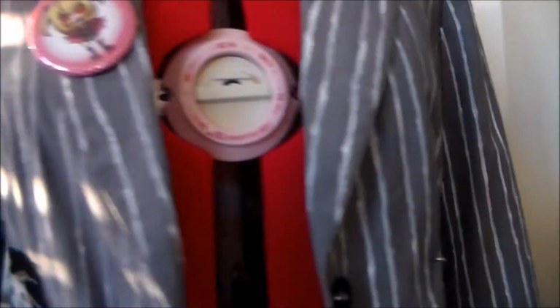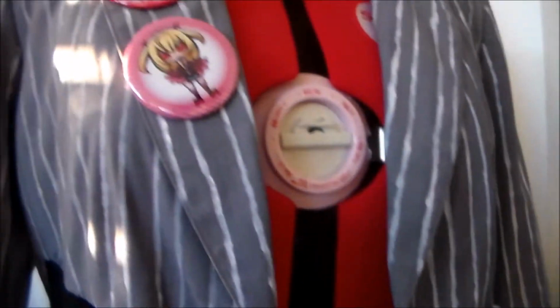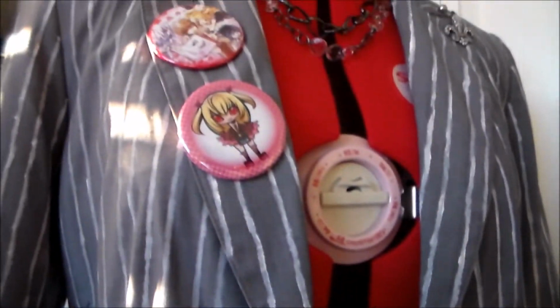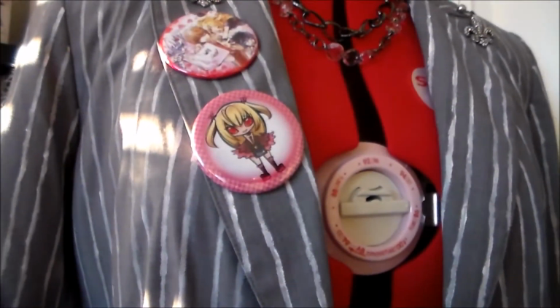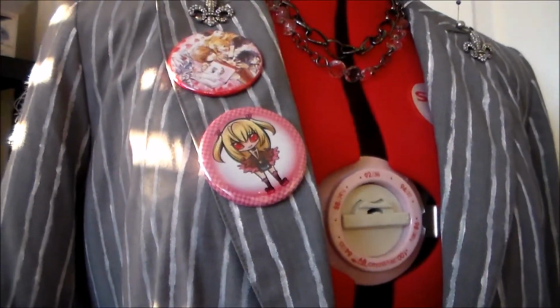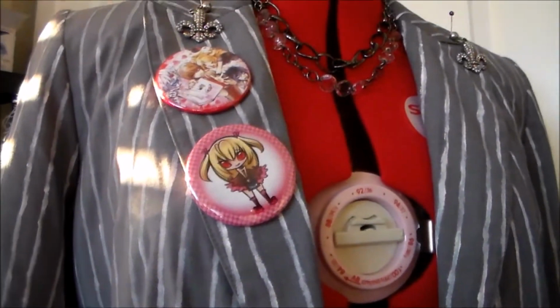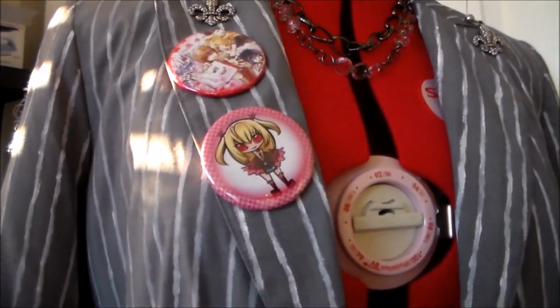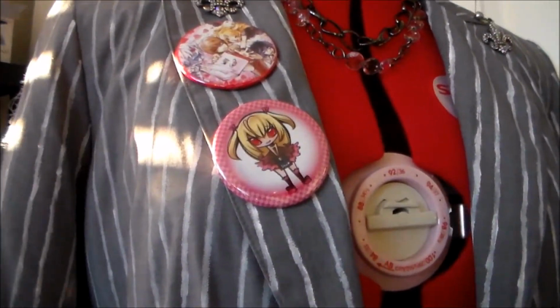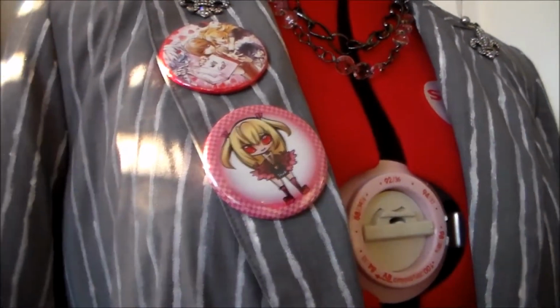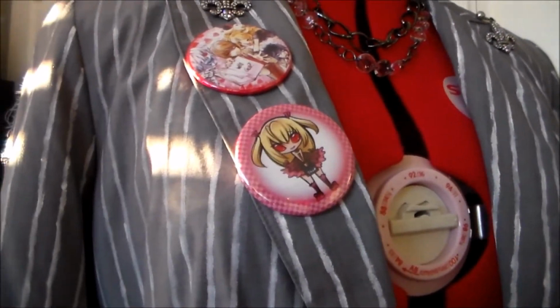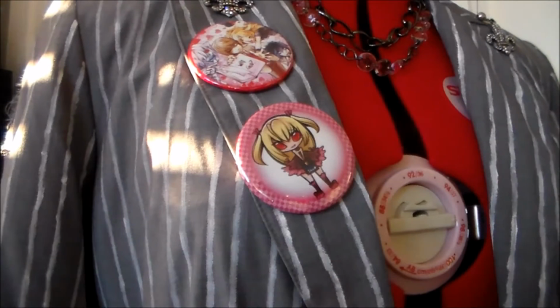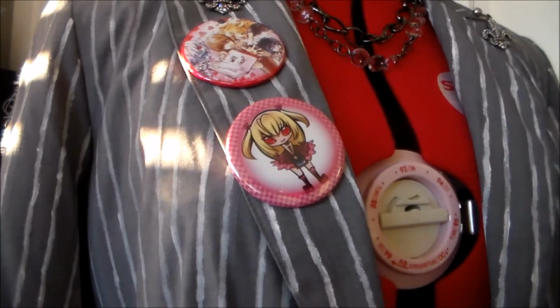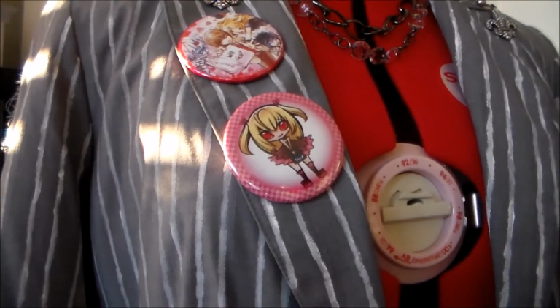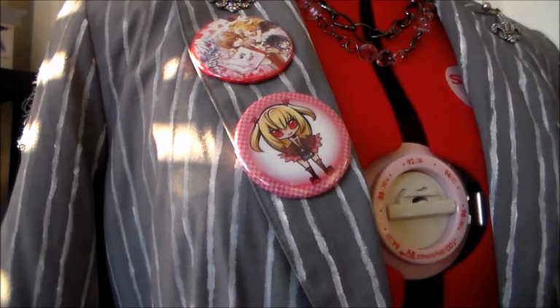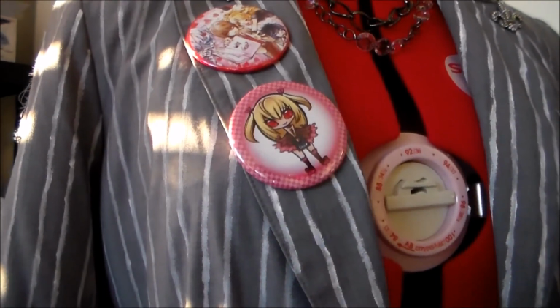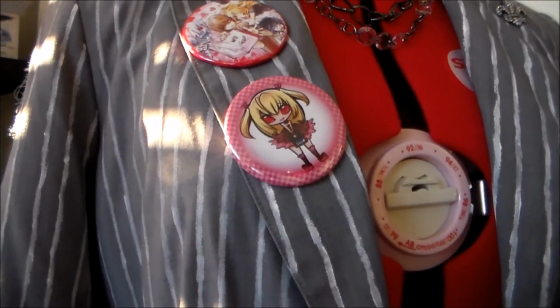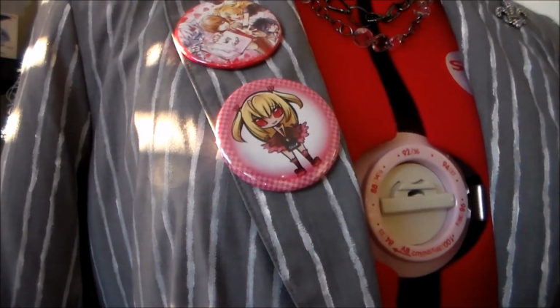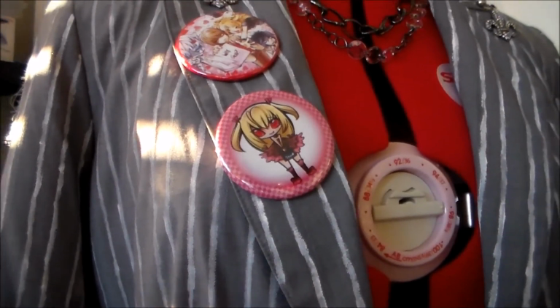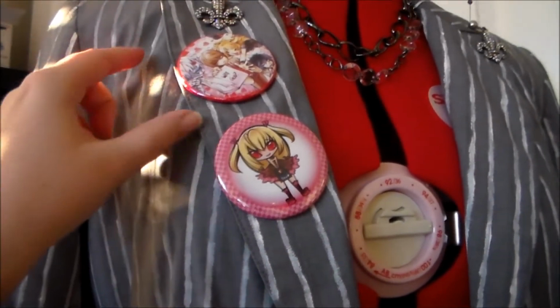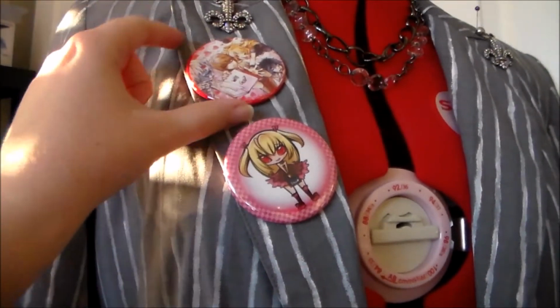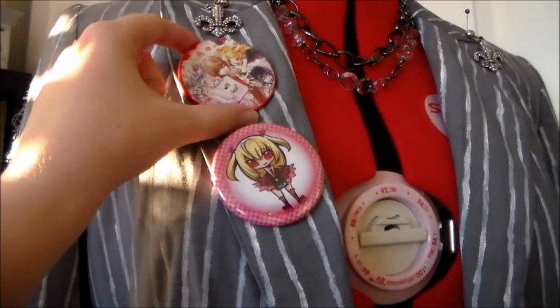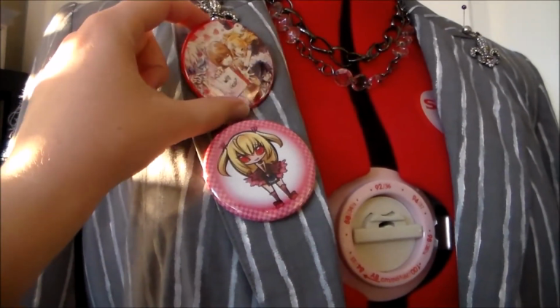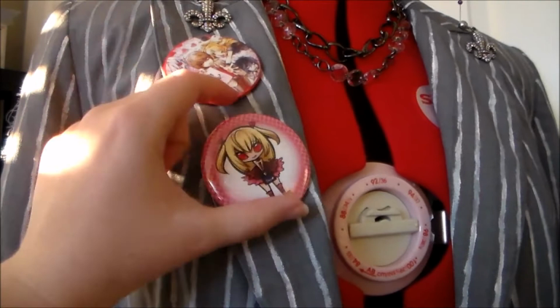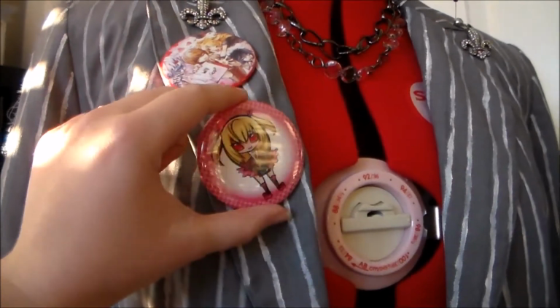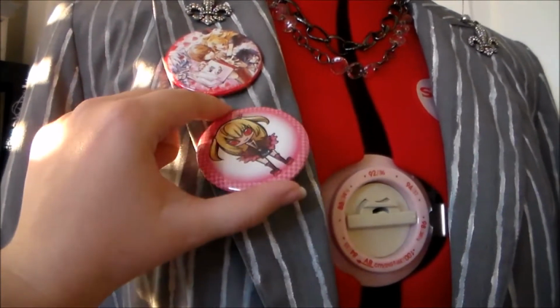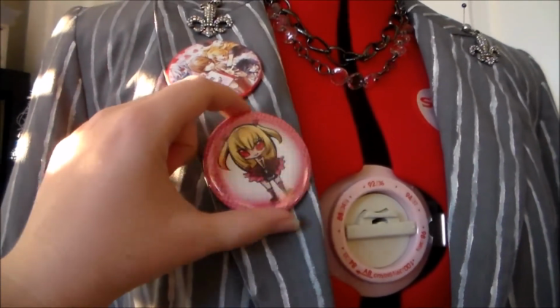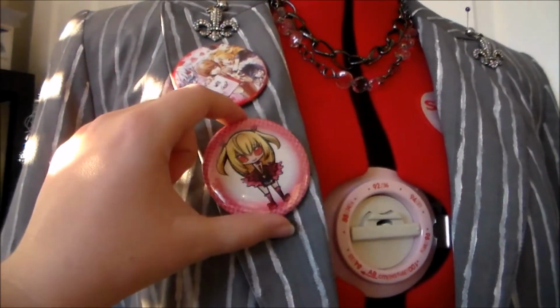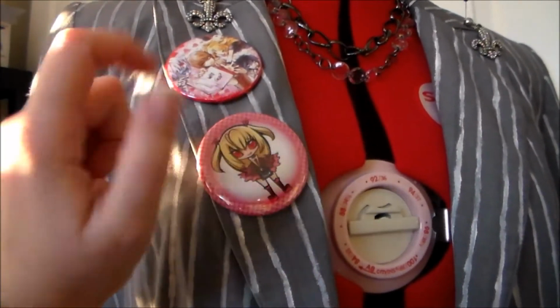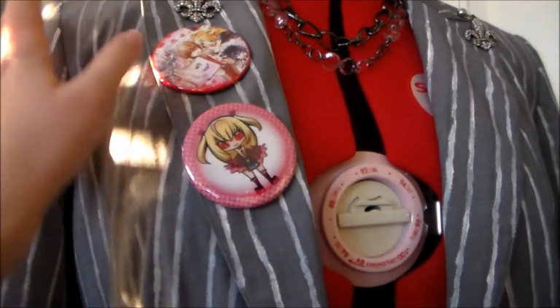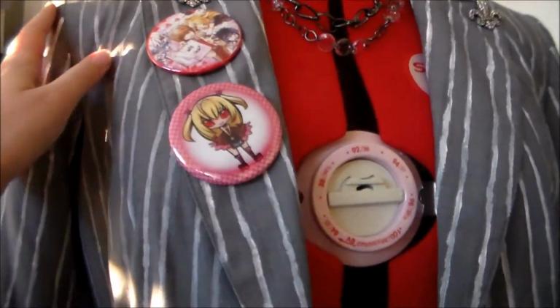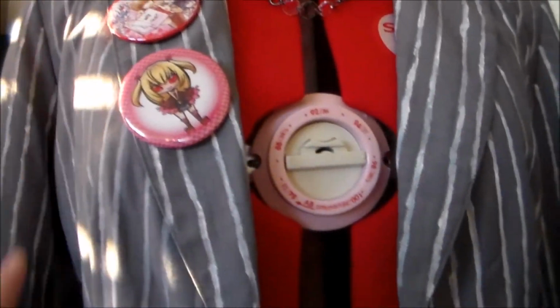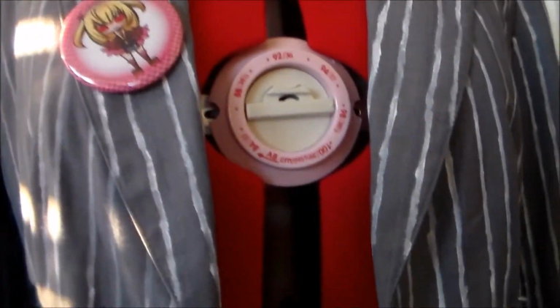She also has these pins on her jacket. I couldn't really get a good look at what they were, so I just bought some Death Note related pins in the dealer's room and used them for the pins on her jacket.